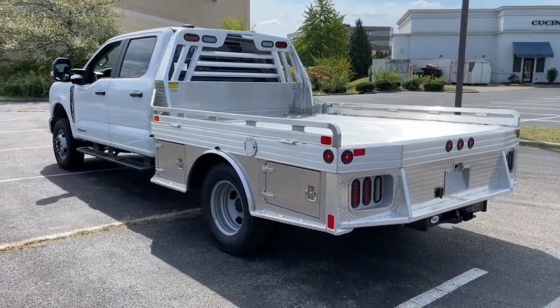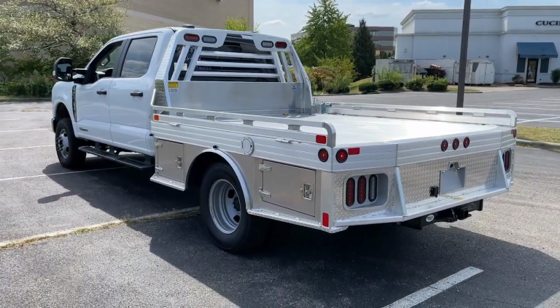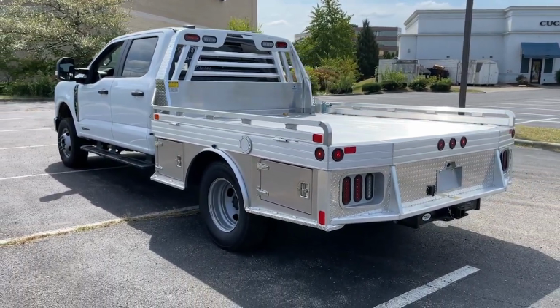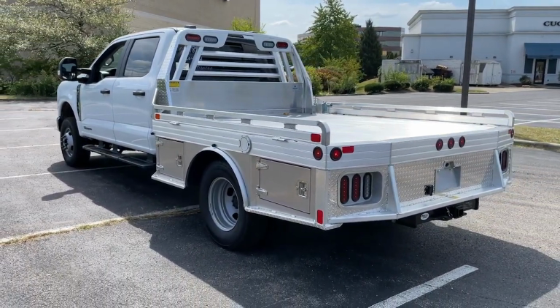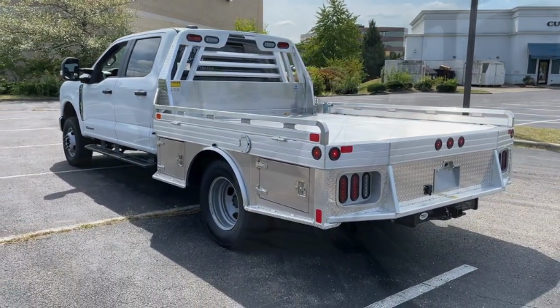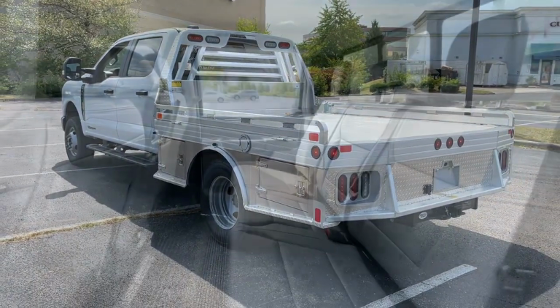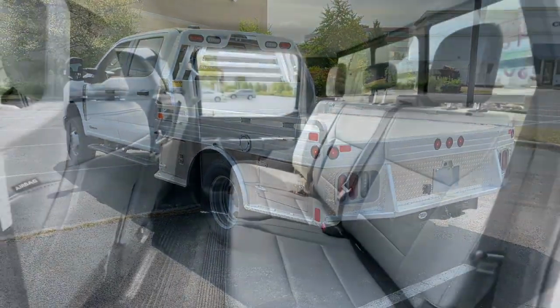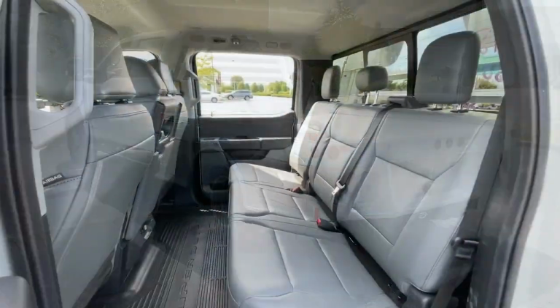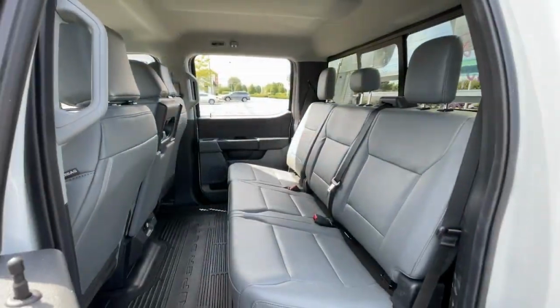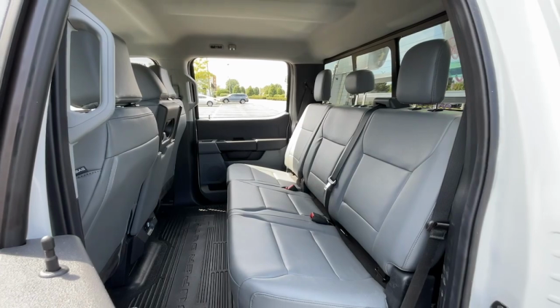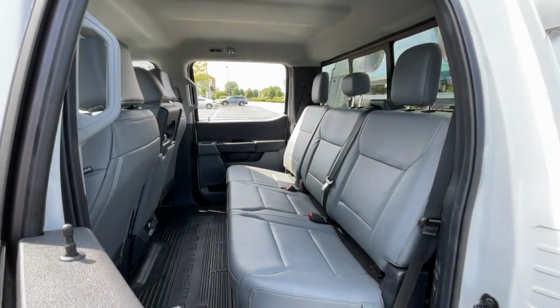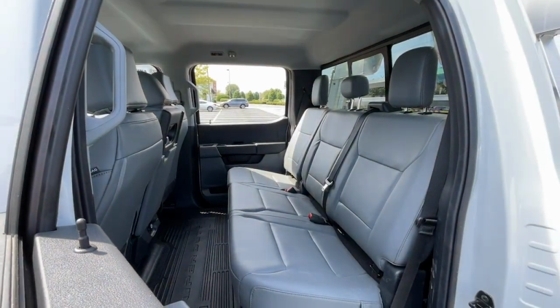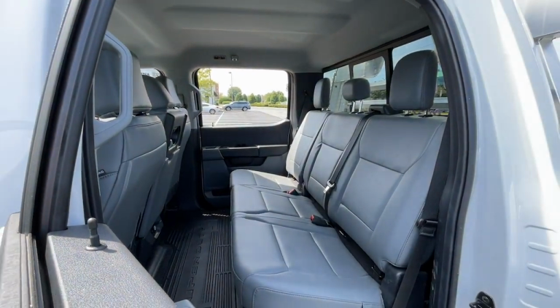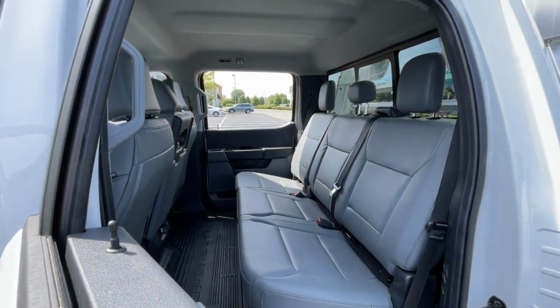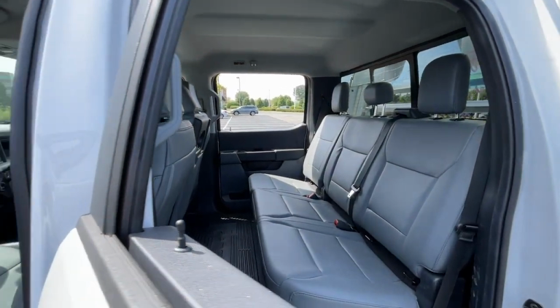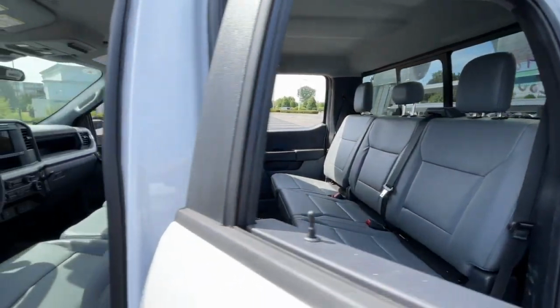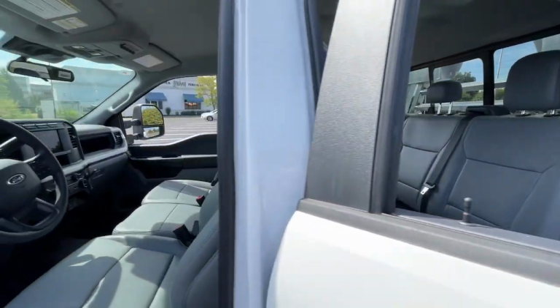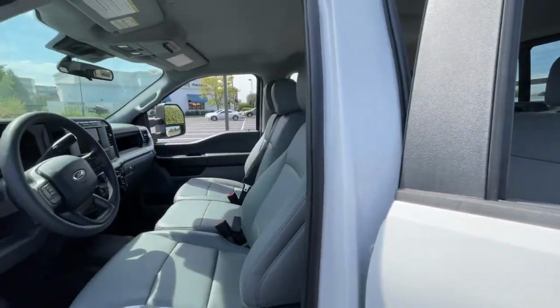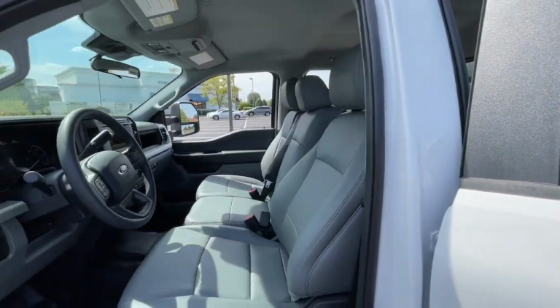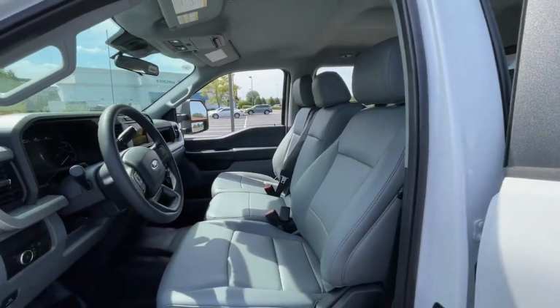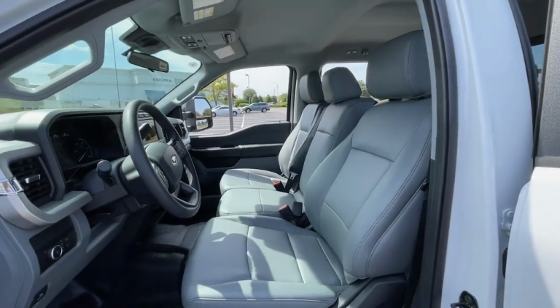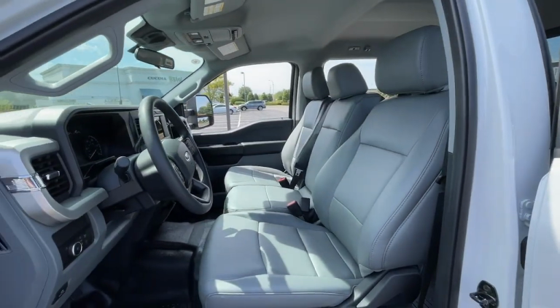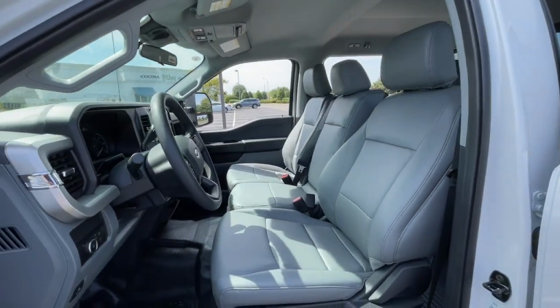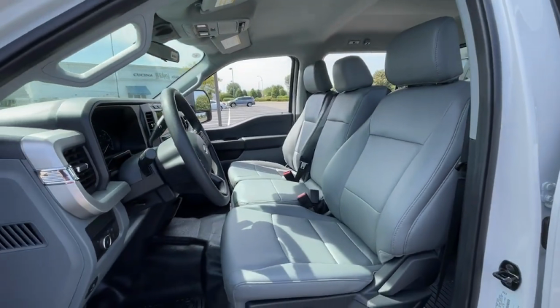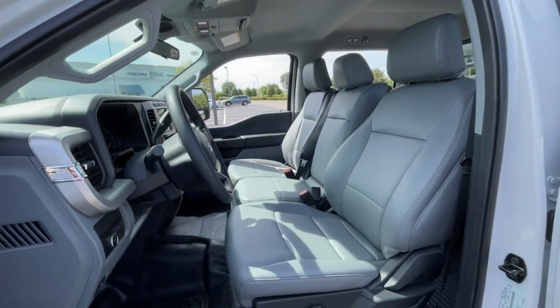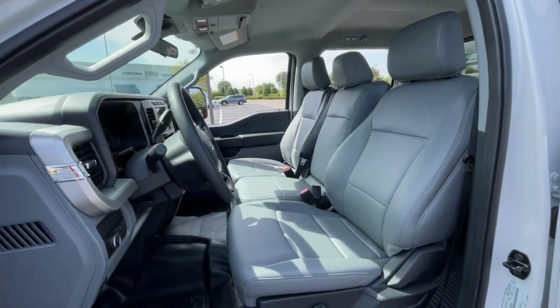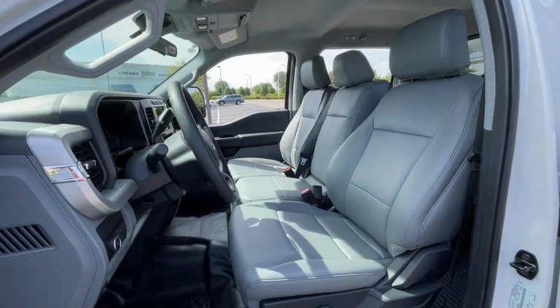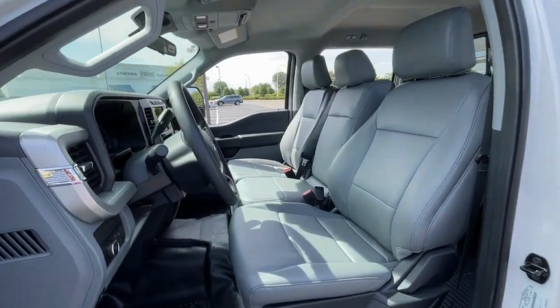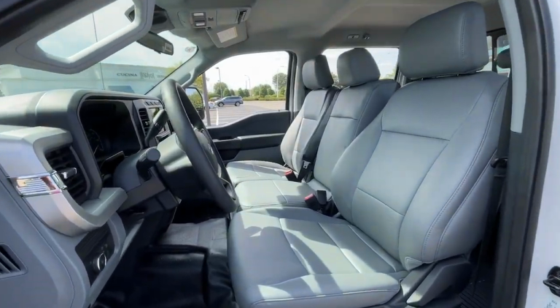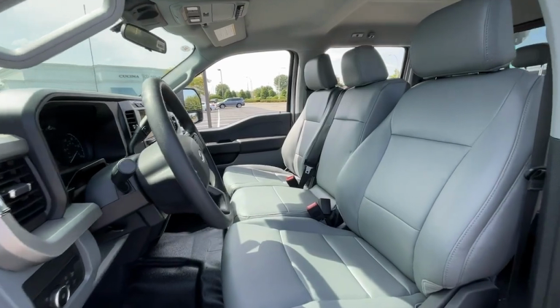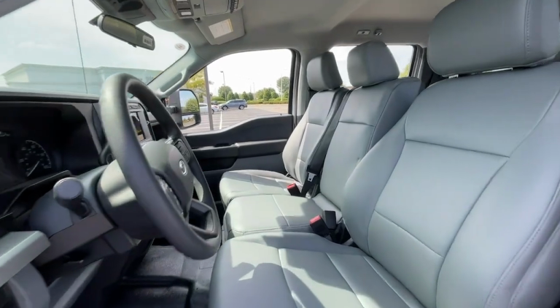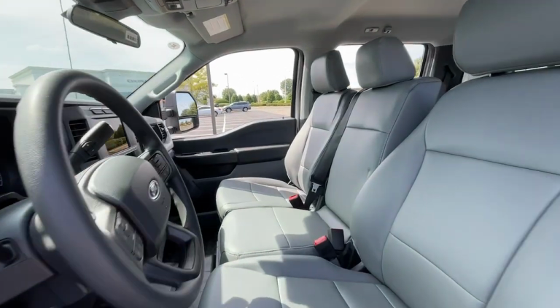this heavy-duty pickup is ready to plow, tow, and haul while providing you with a comfortable cab and the technology to make your life easier and safer.